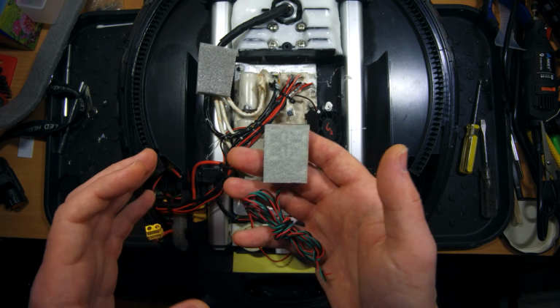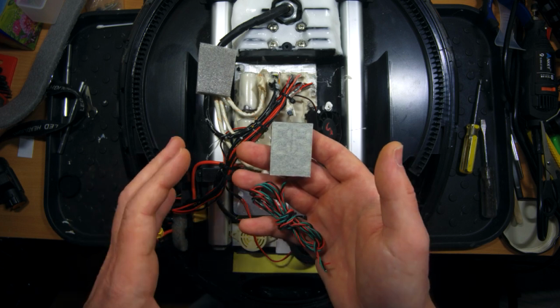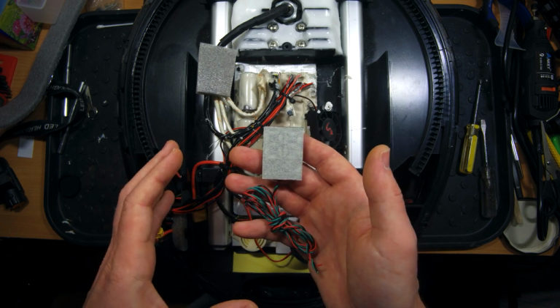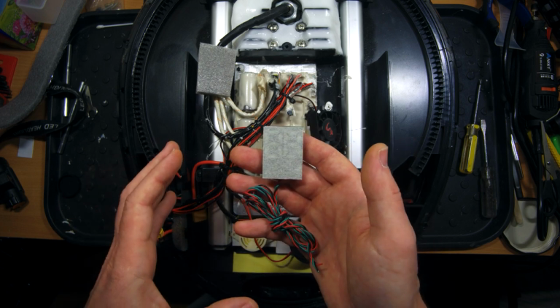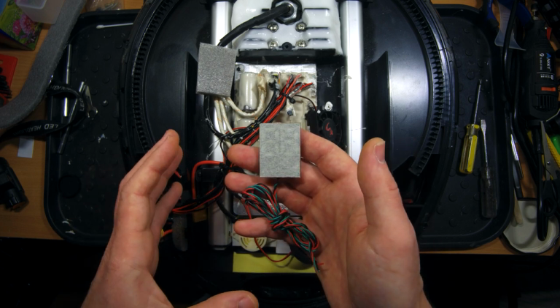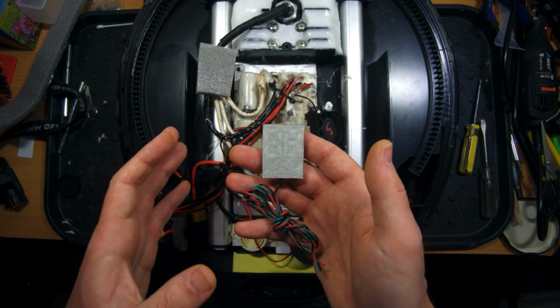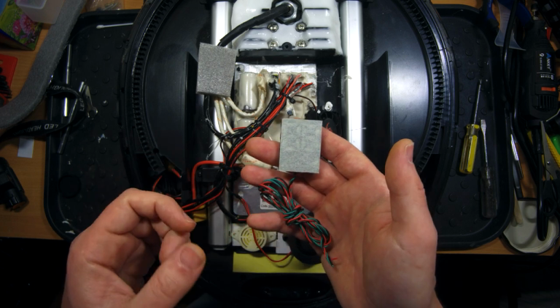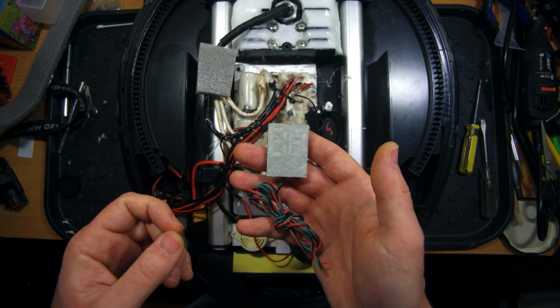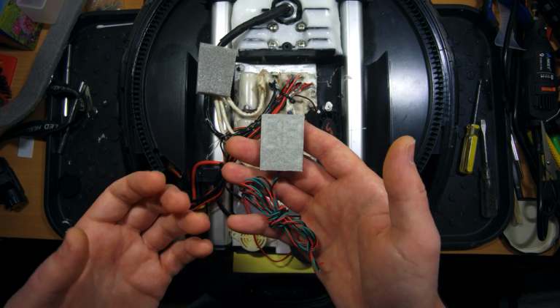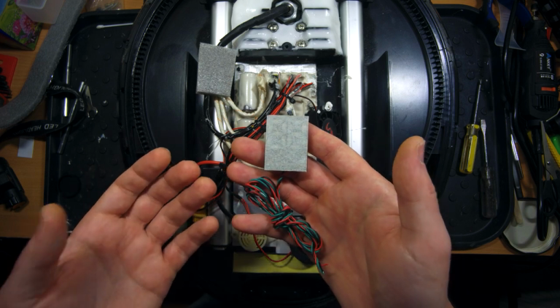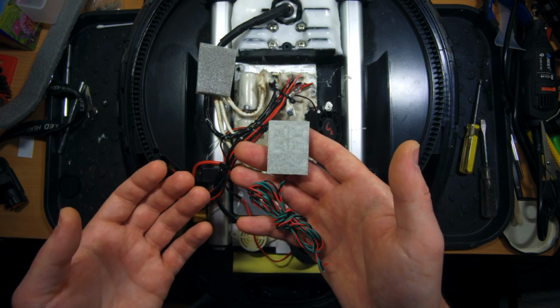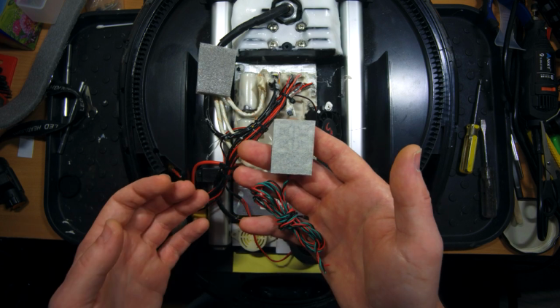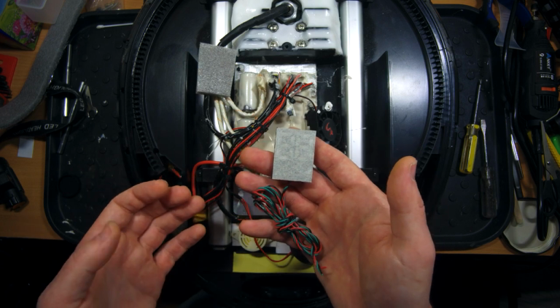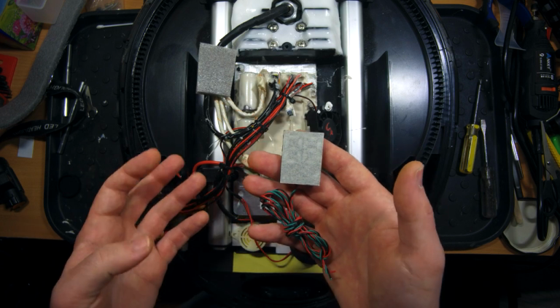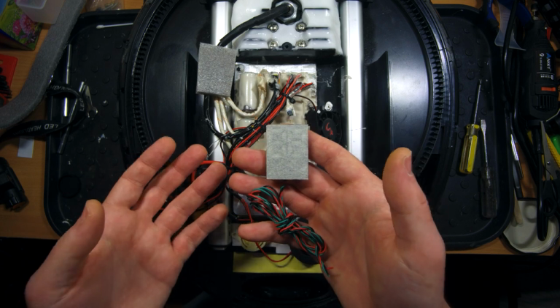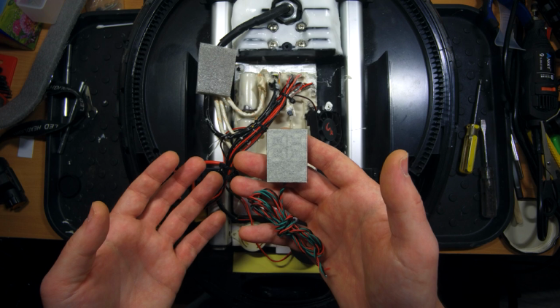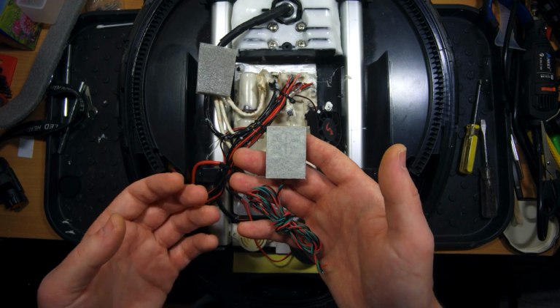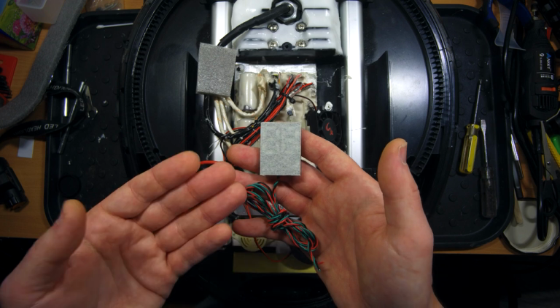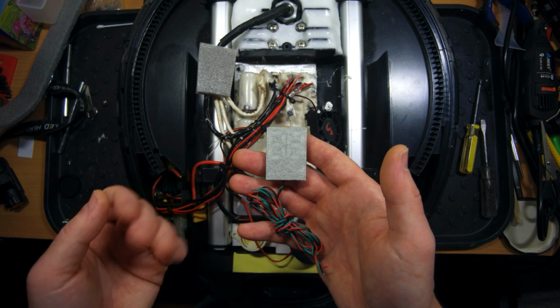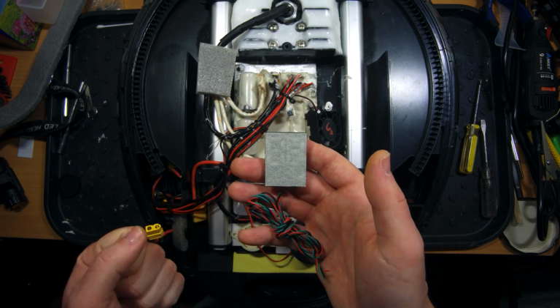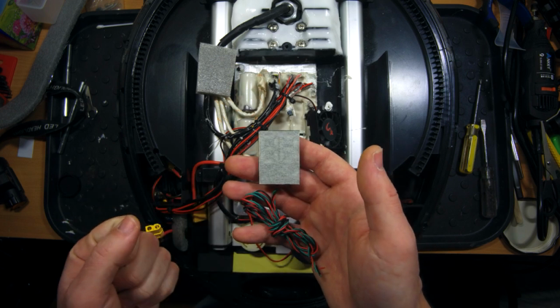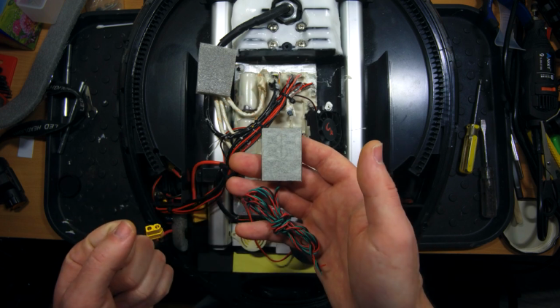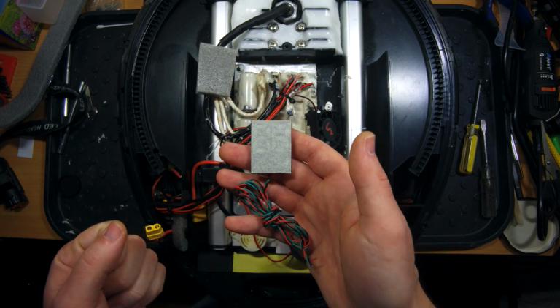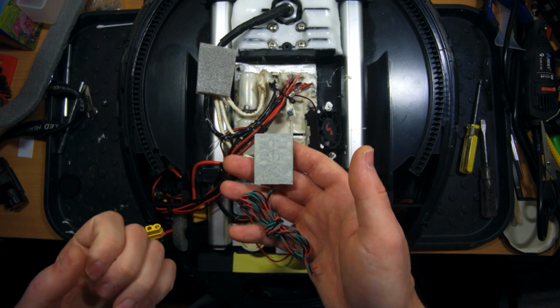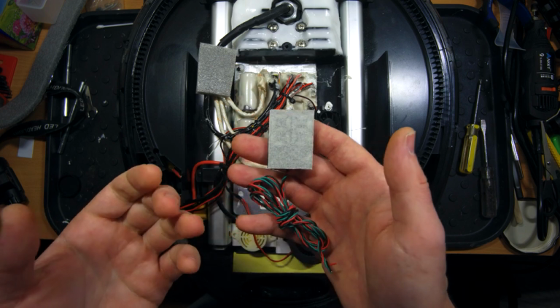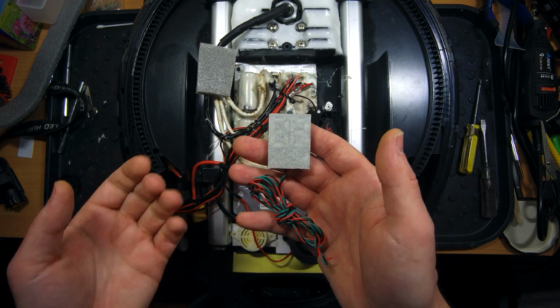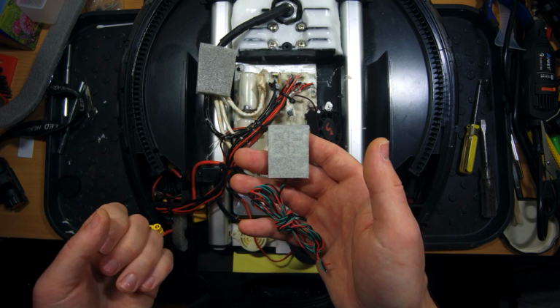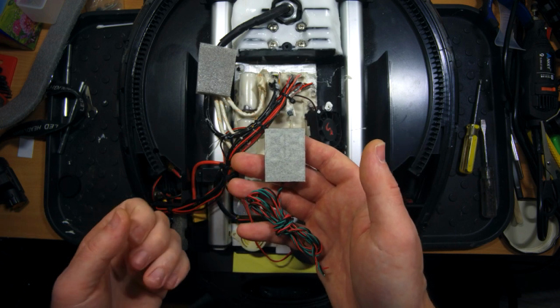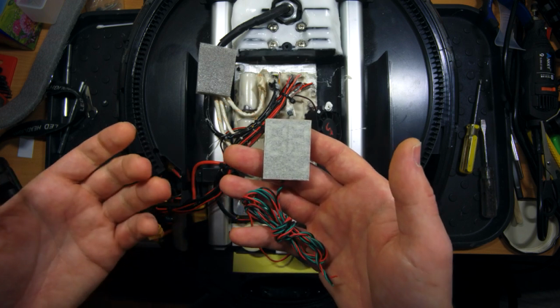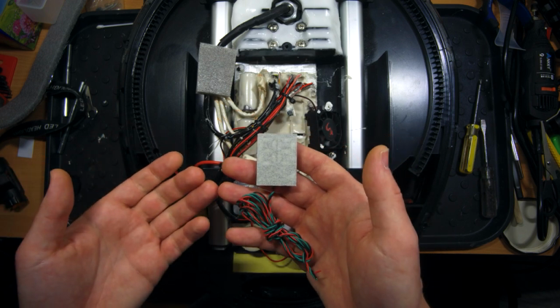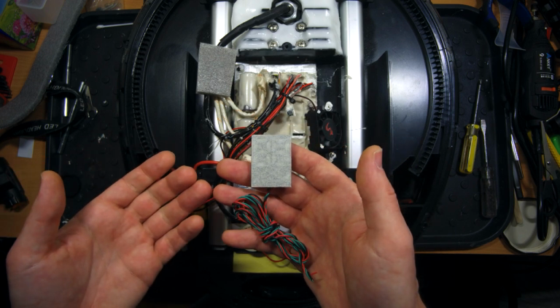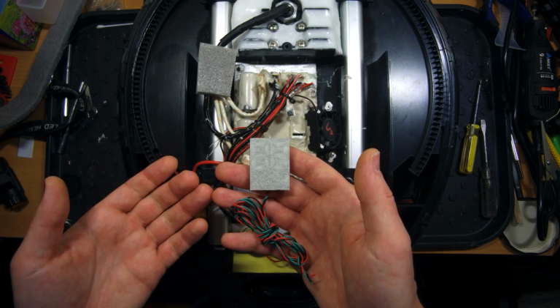Of course we will talk about it a little bit later when I install this display in the wheel and turn it on, and you can see for yourself how it works, what it shows you, and how it looks in the wheel.